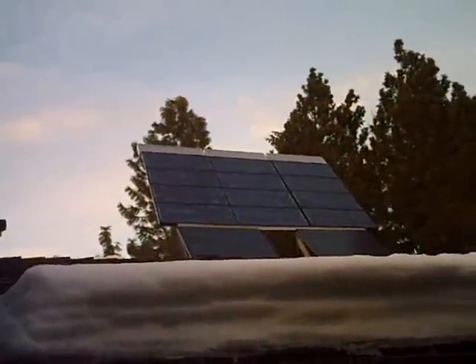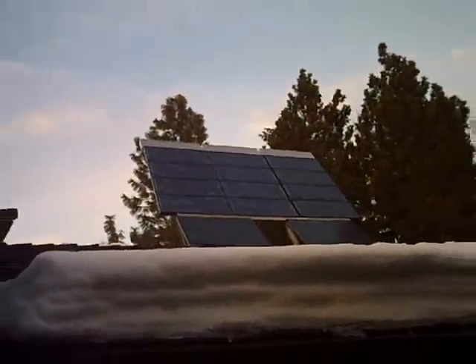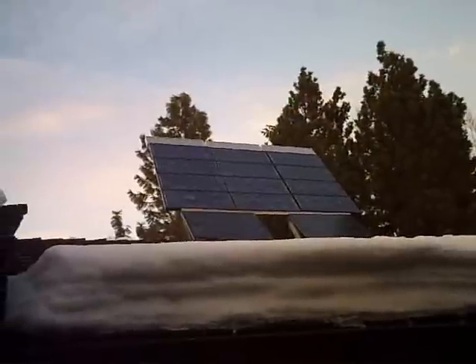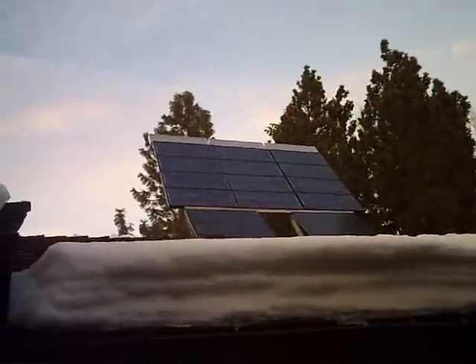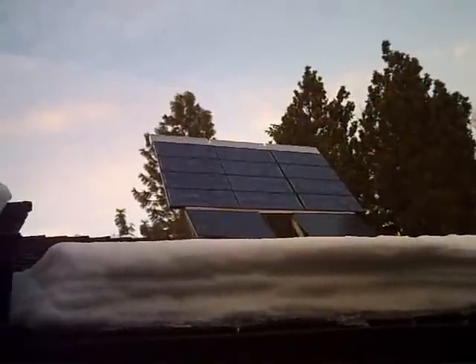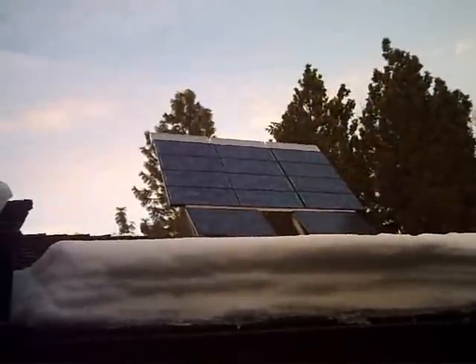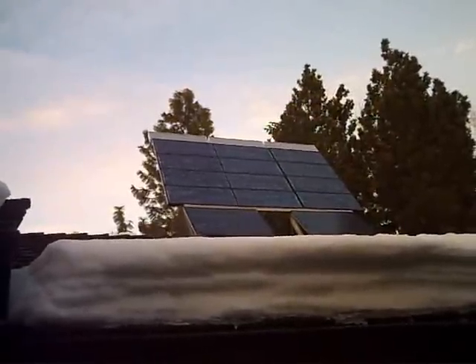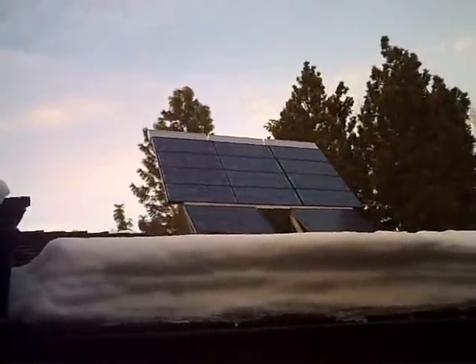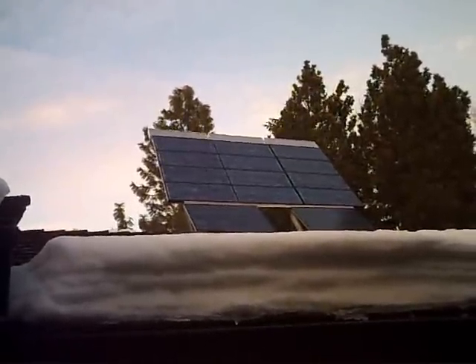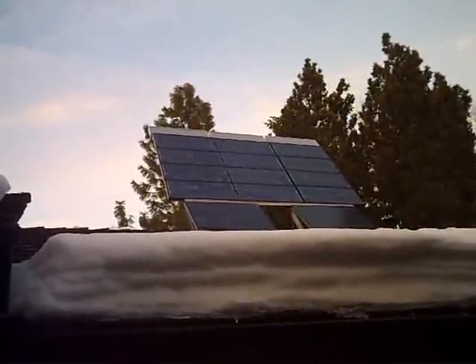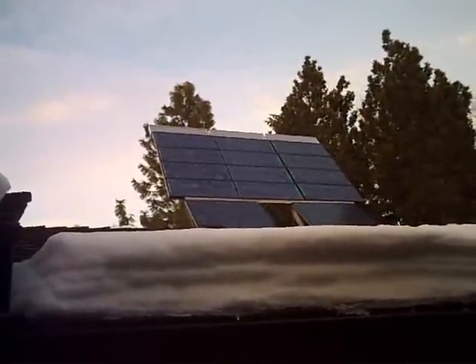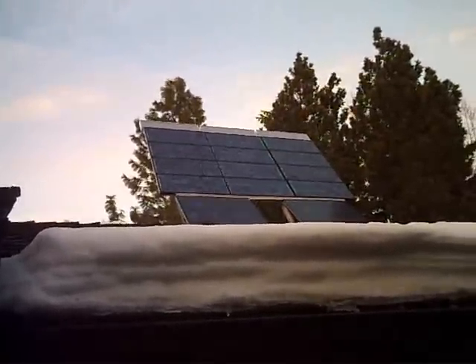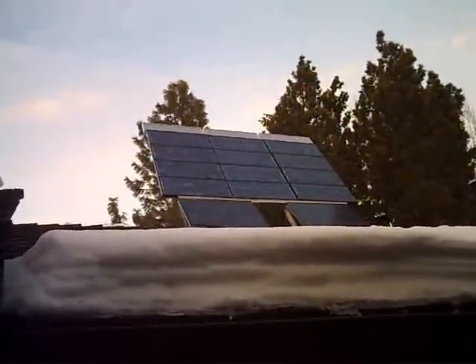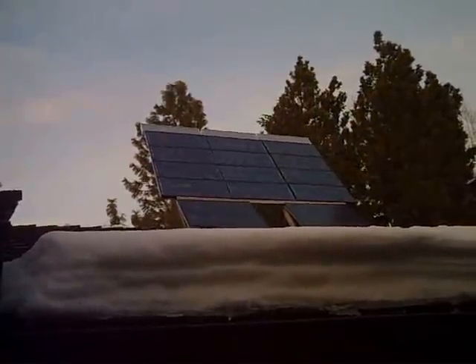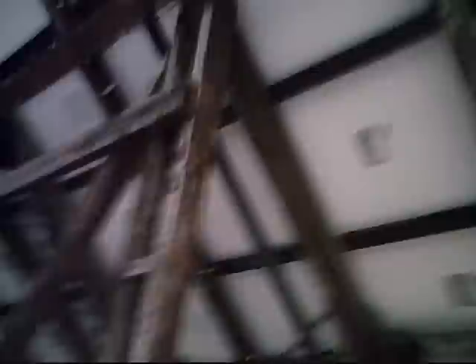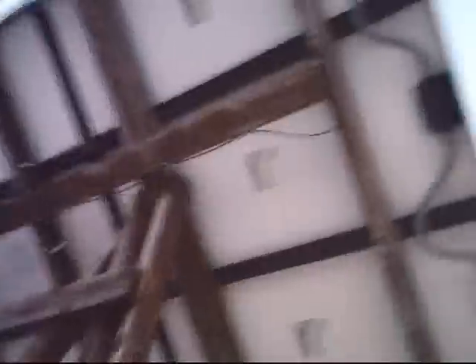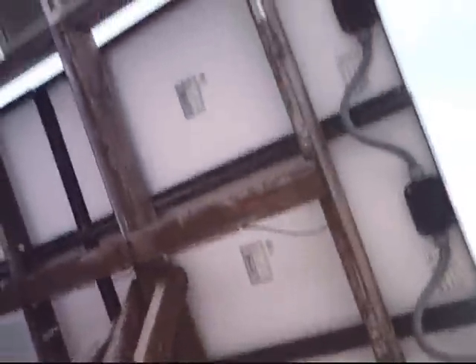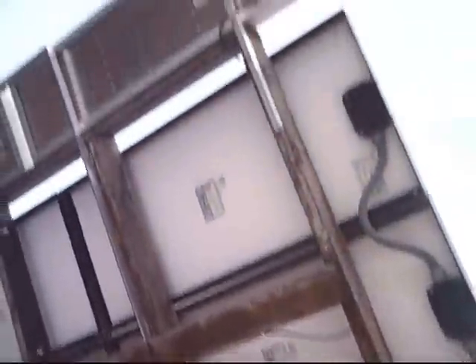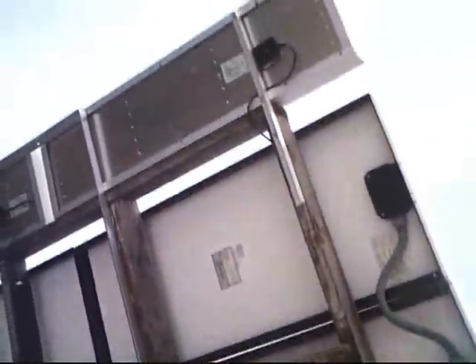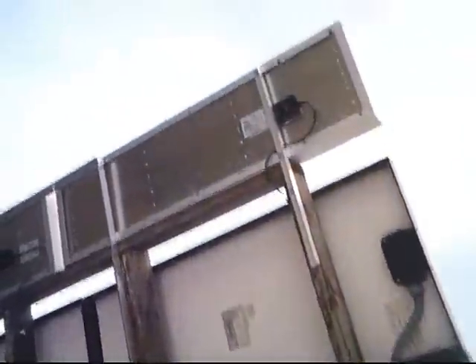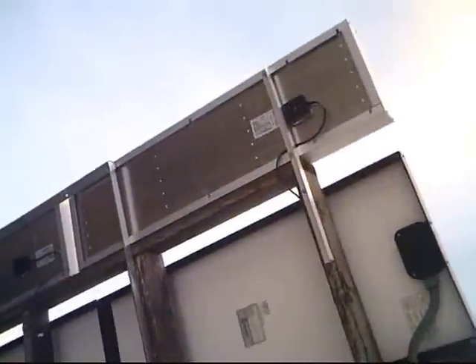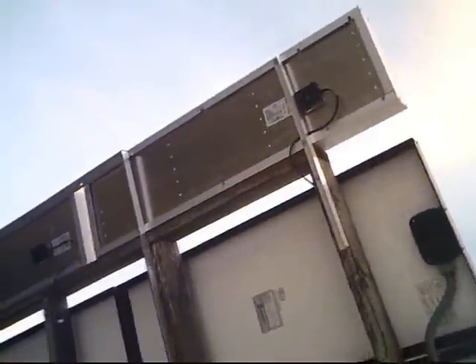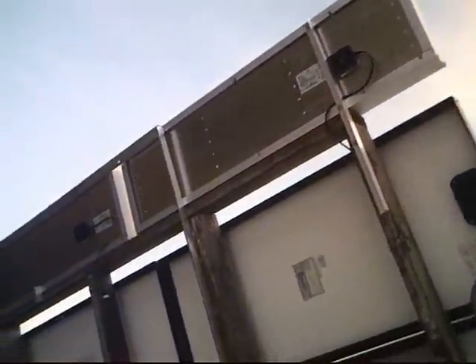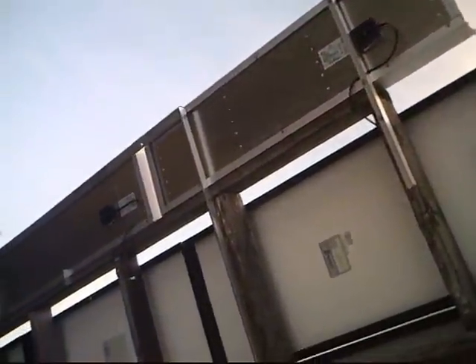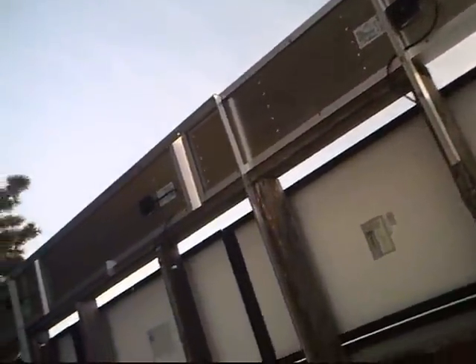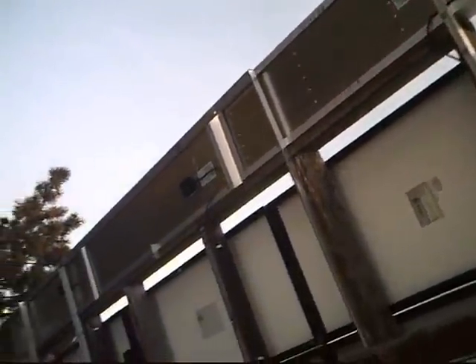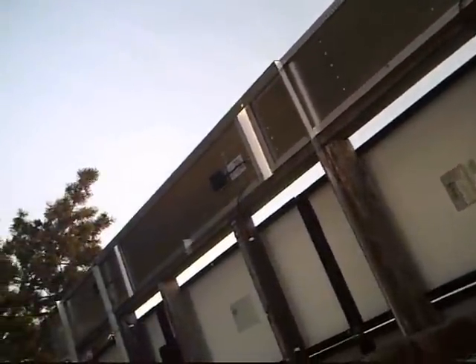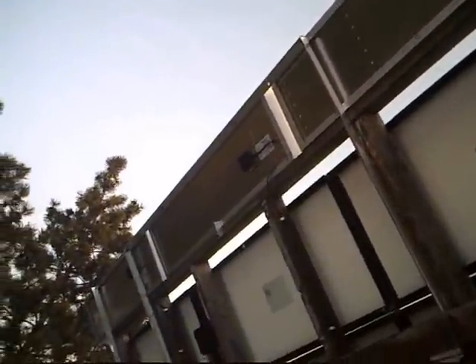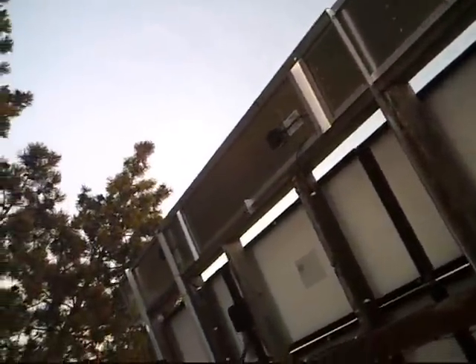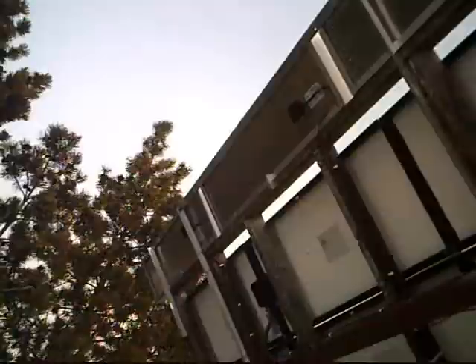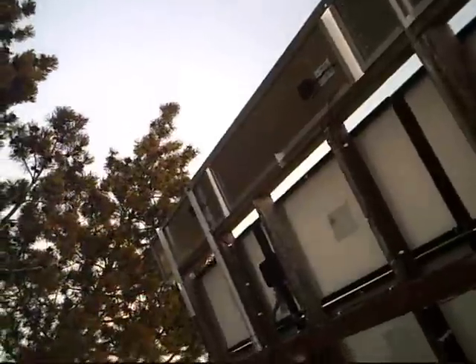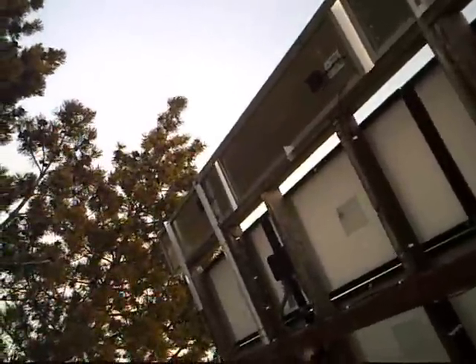I would not recommend these panels. On hot summer days they tend to overheat and produce much less power. The quality is not very good. On the back of one panel, the positive and negative terminals in the junction box are labeled backwards. Luckily I caught that.